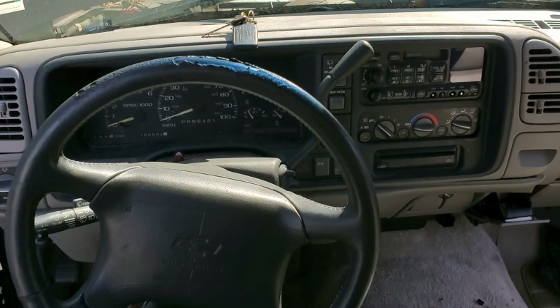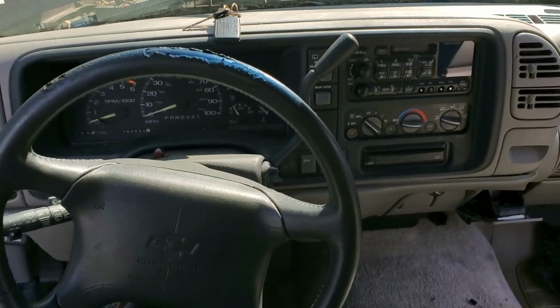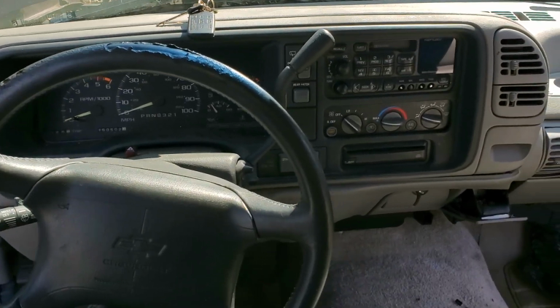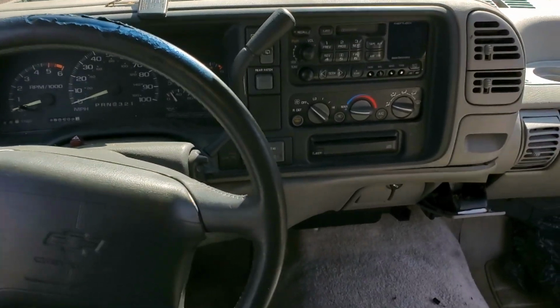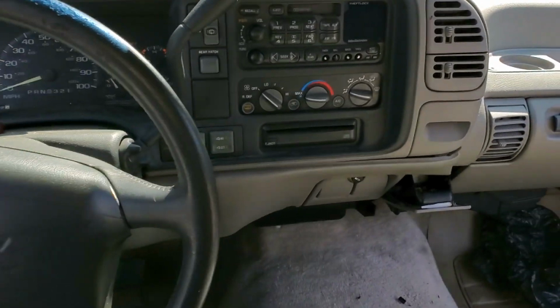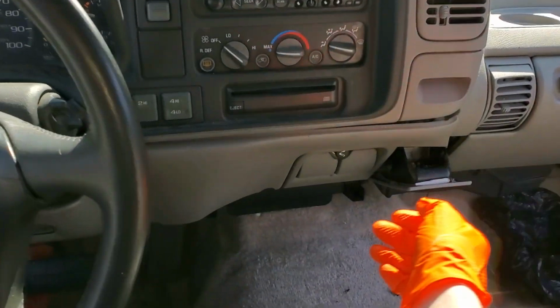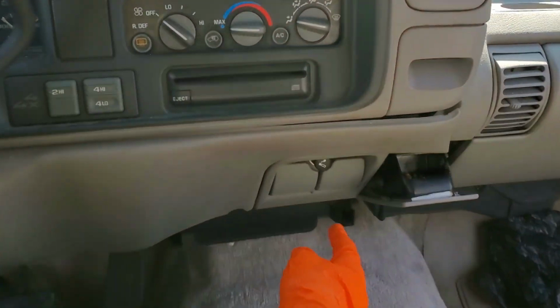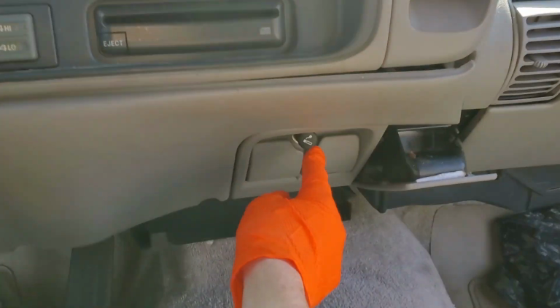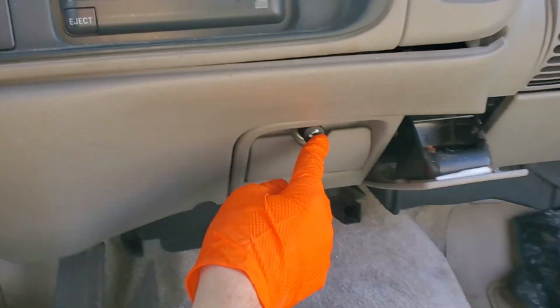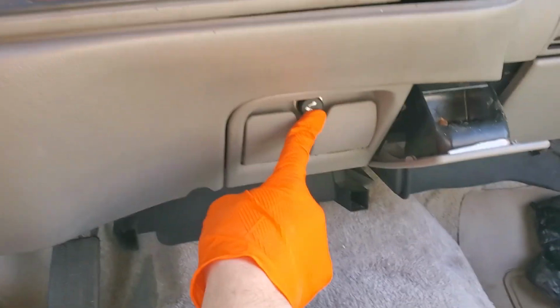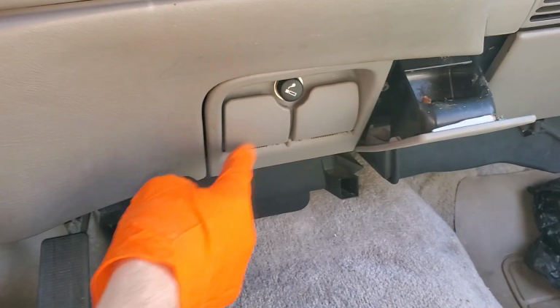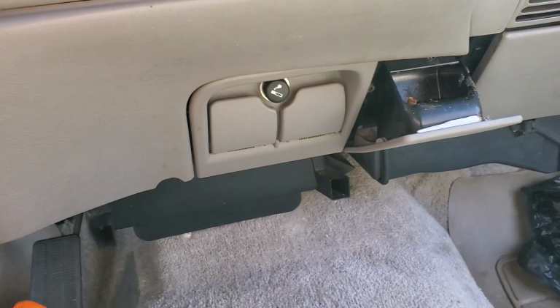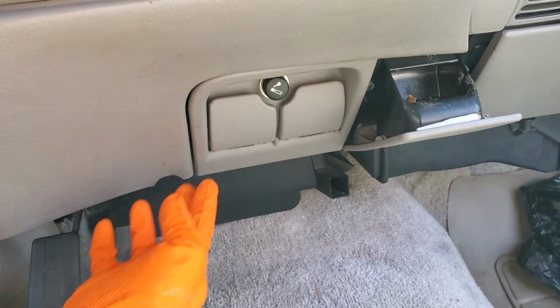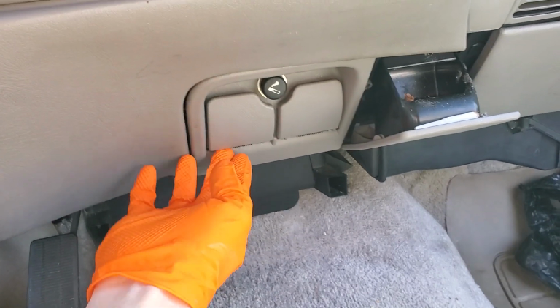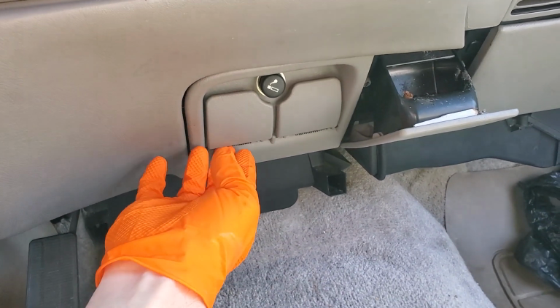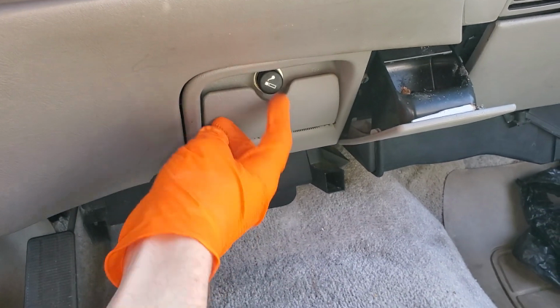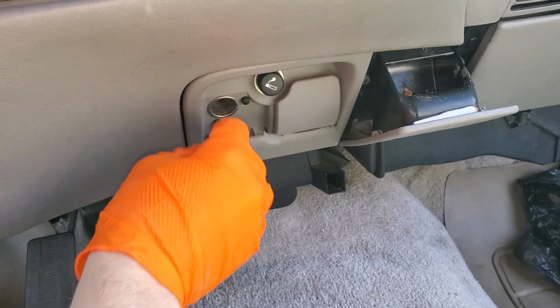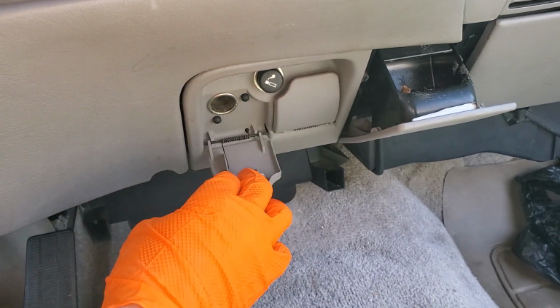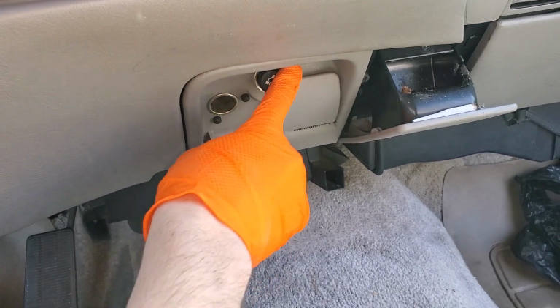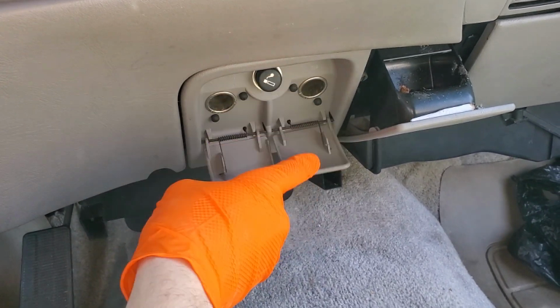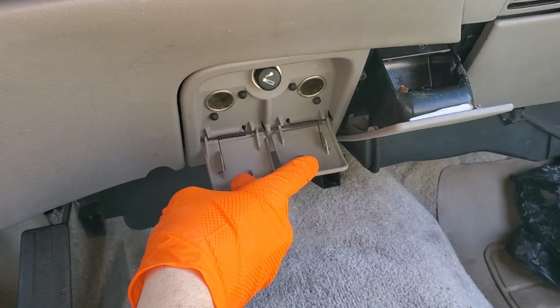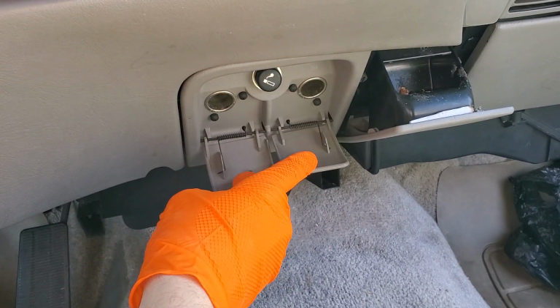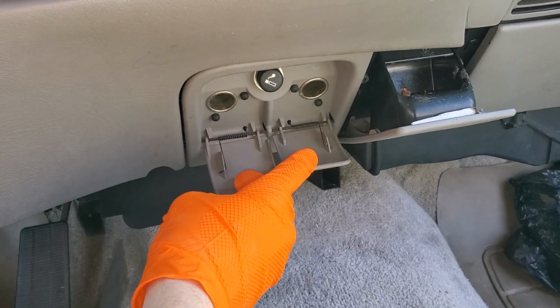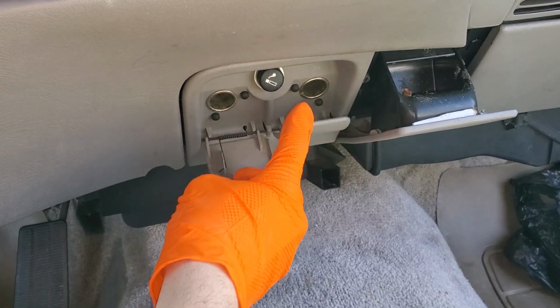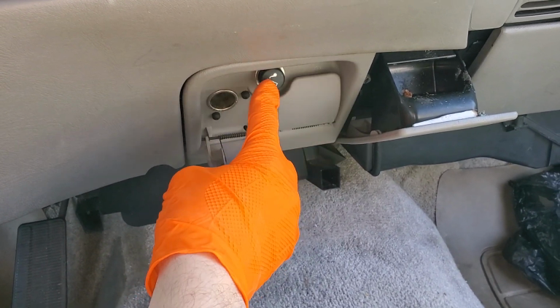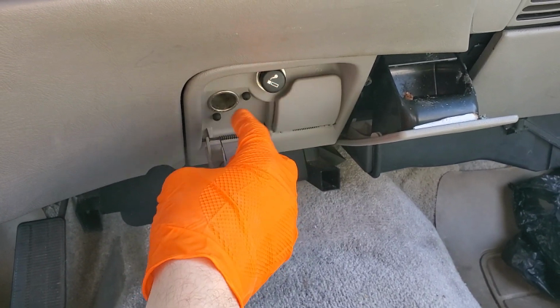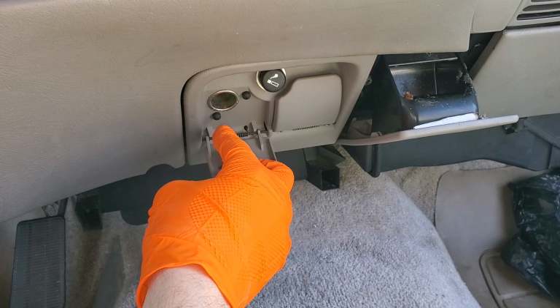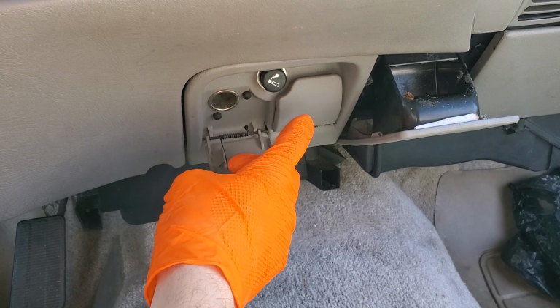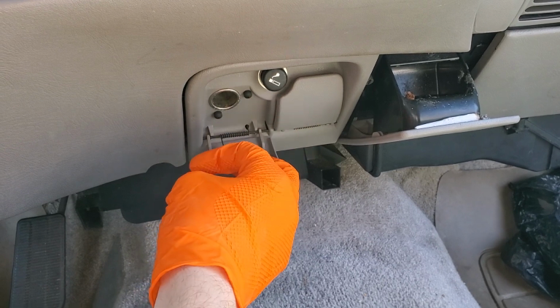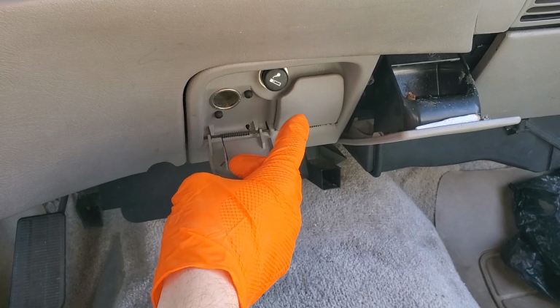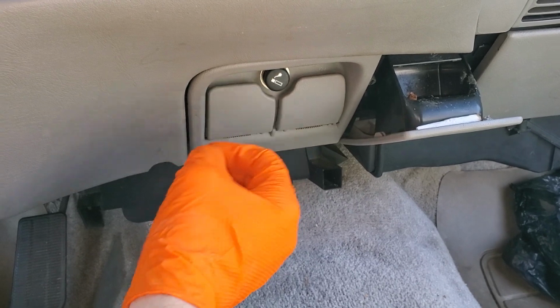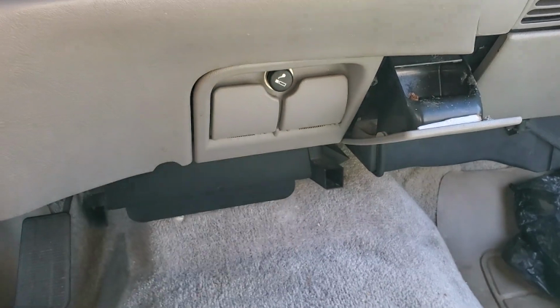I've got a 1996 Chevy Tahoe here. I'm going to use this truck to point out to you the location of the two fuses and the one parent fuse for your cigarette lighter and your auxiliary power outlets.